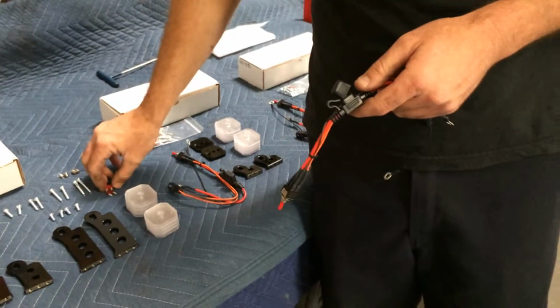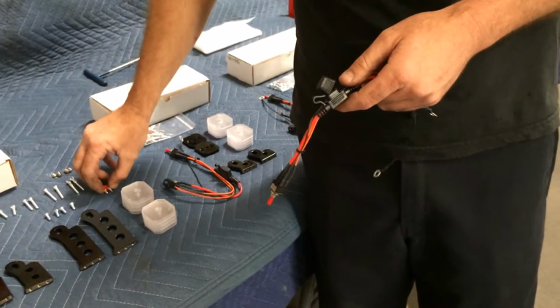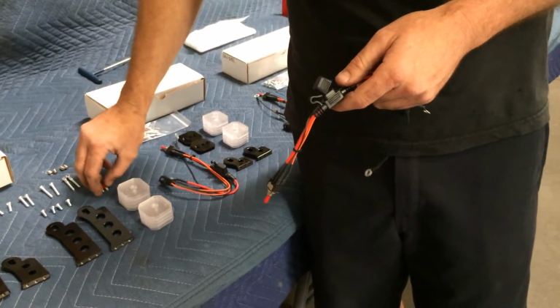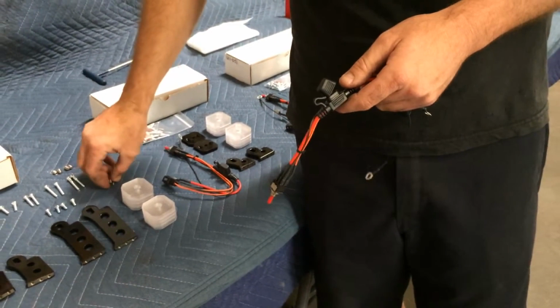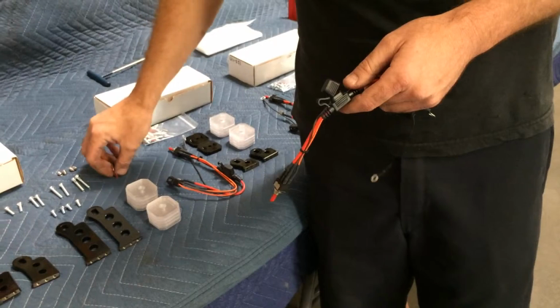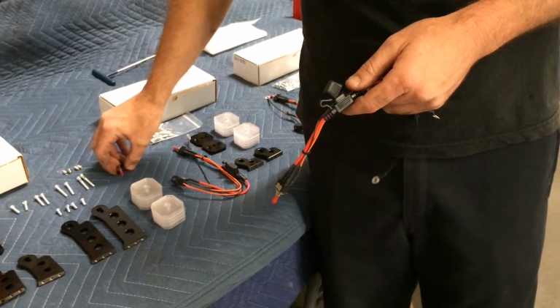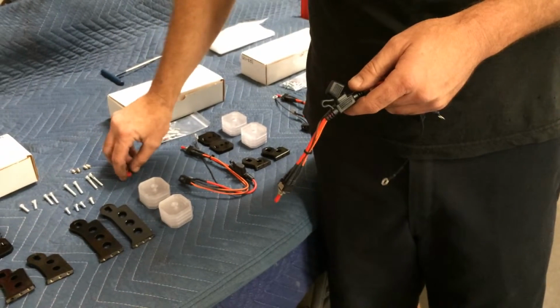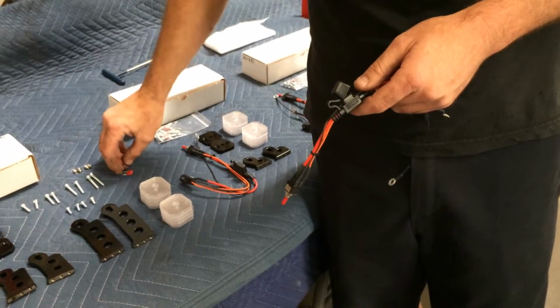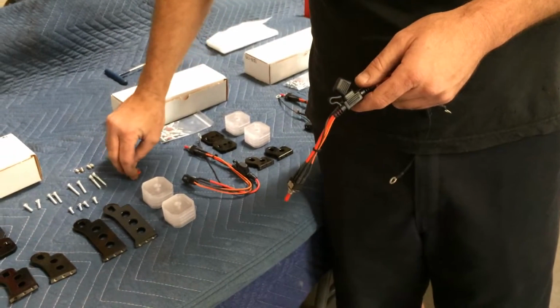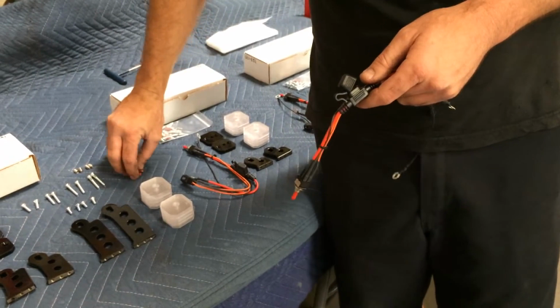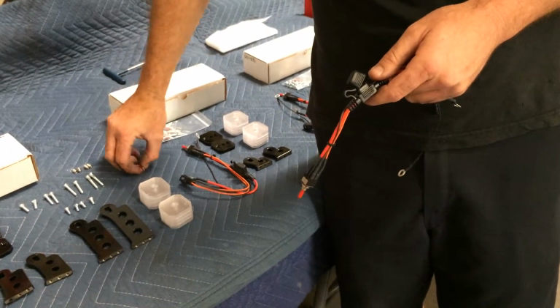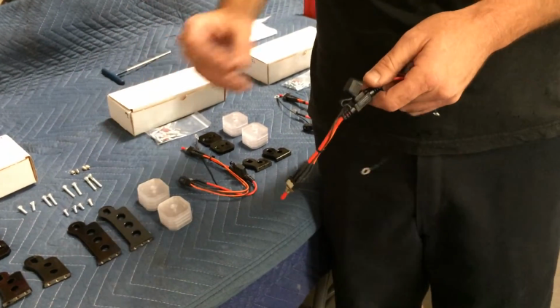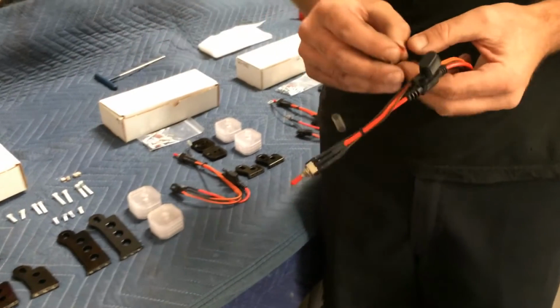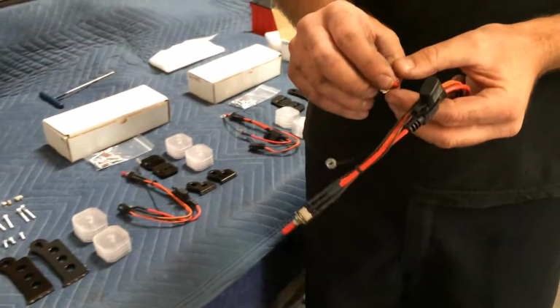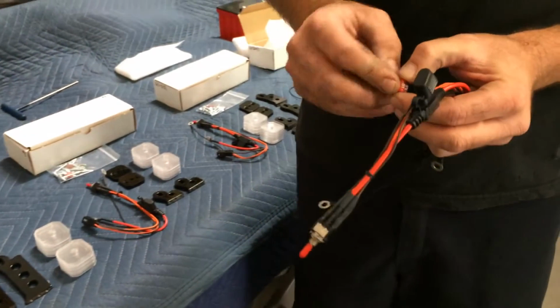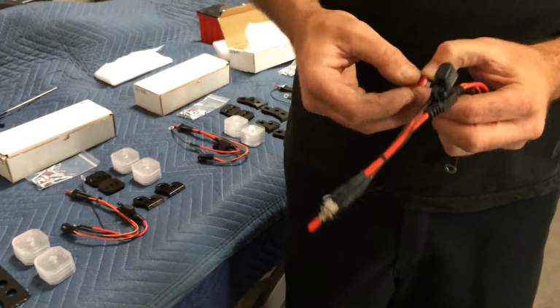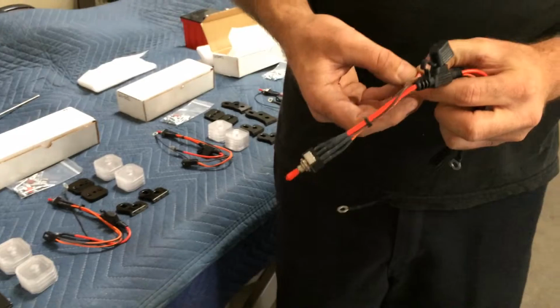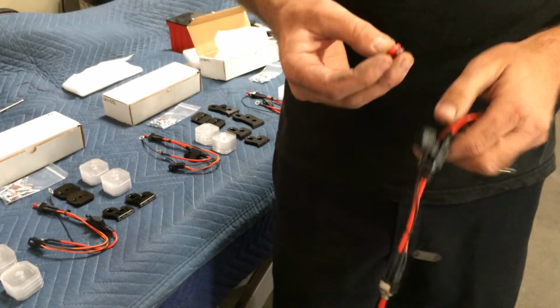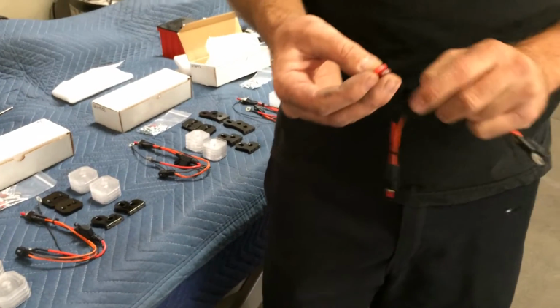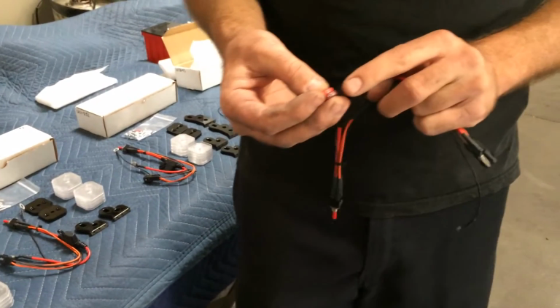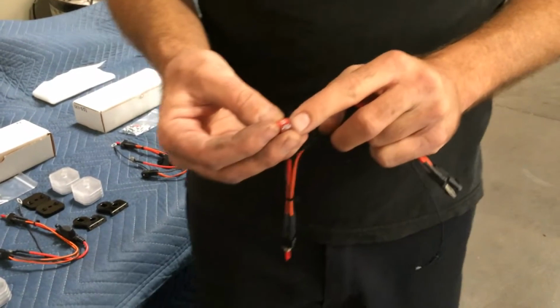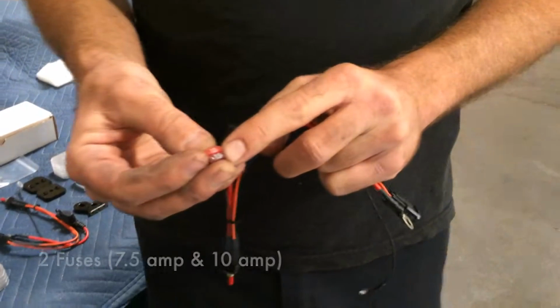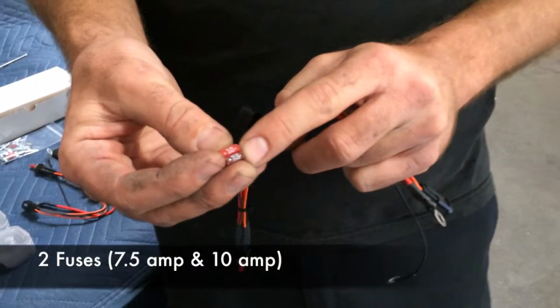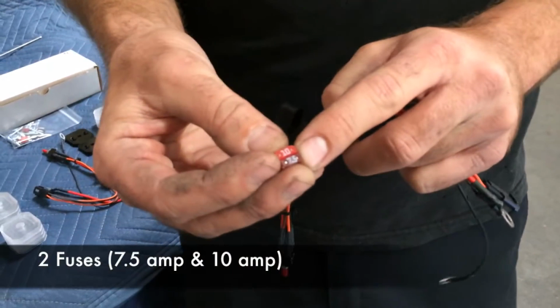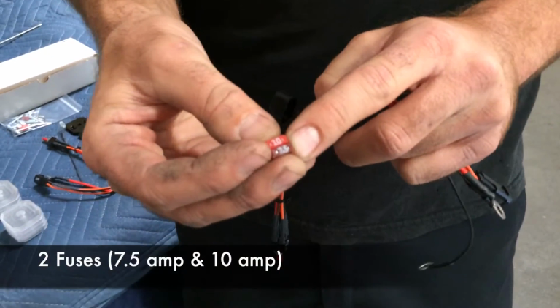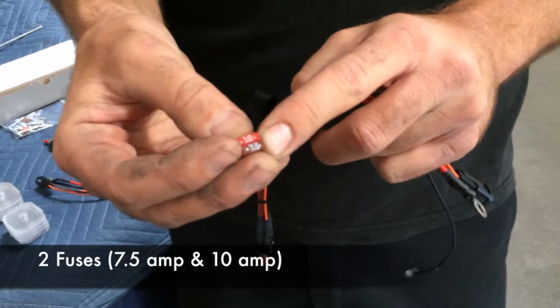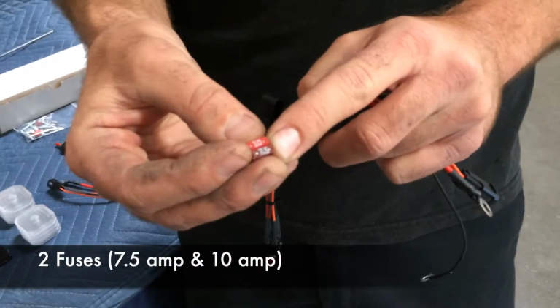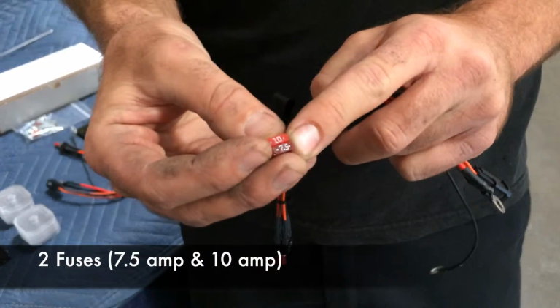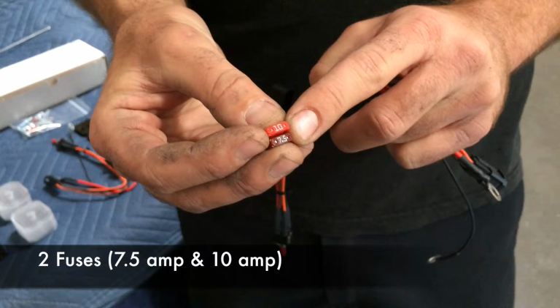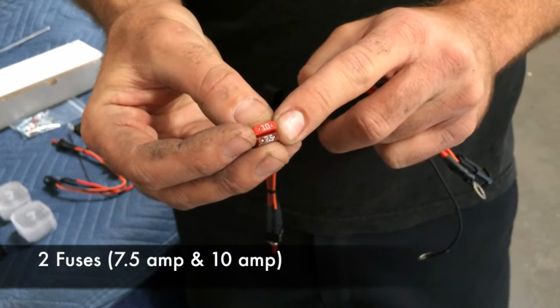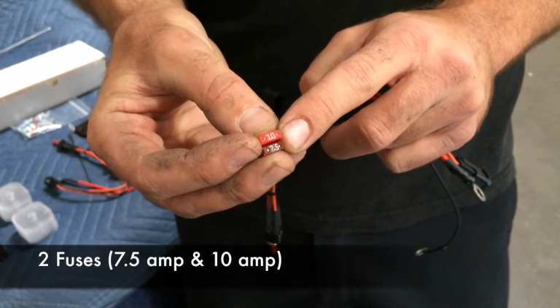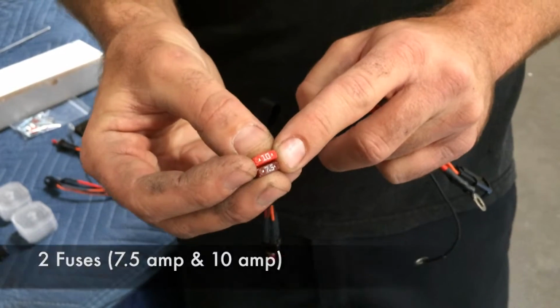We send with each kit two fuses that are different in power, or amp rating. One is a 7.5, which we recommend that you start with, and the other is a 10.